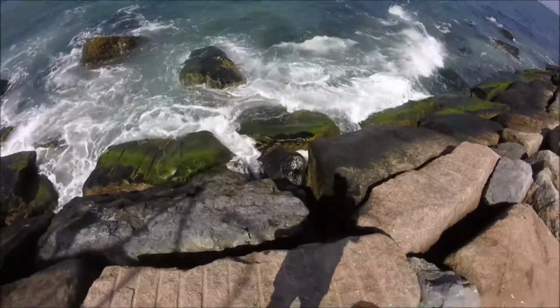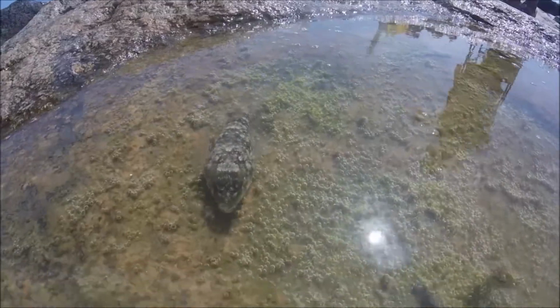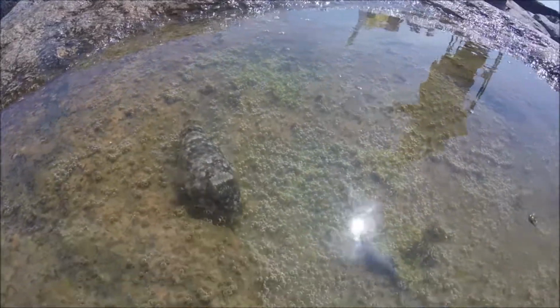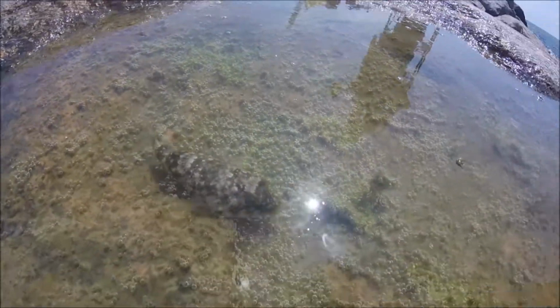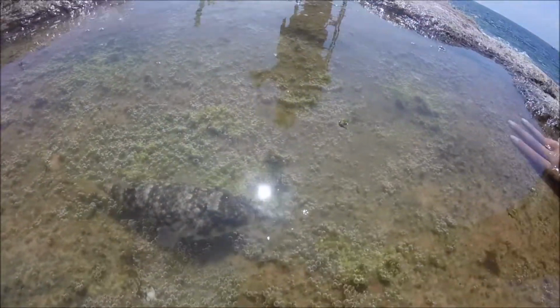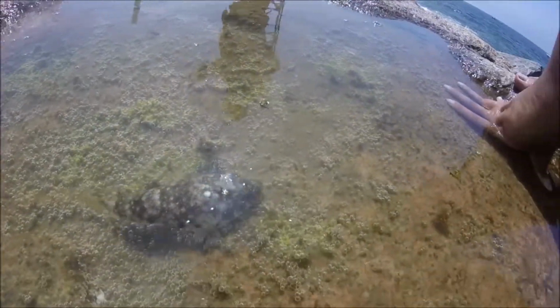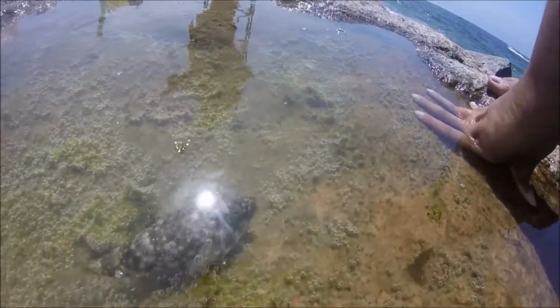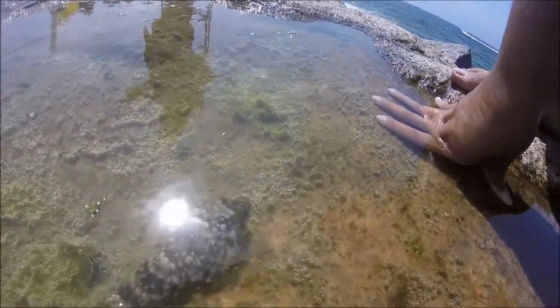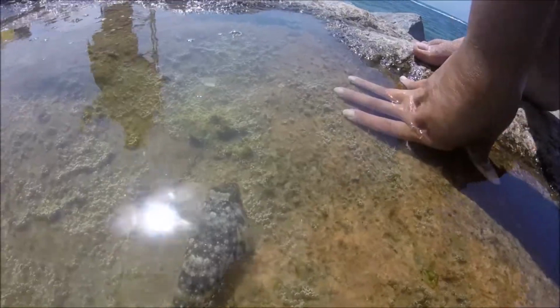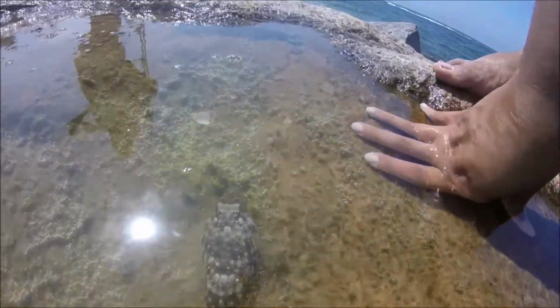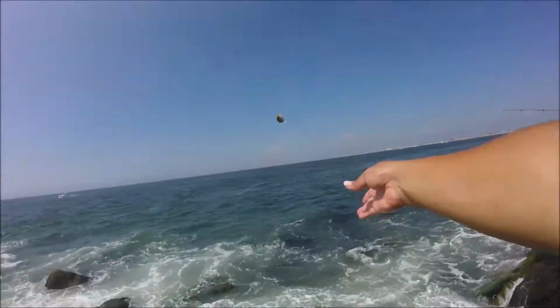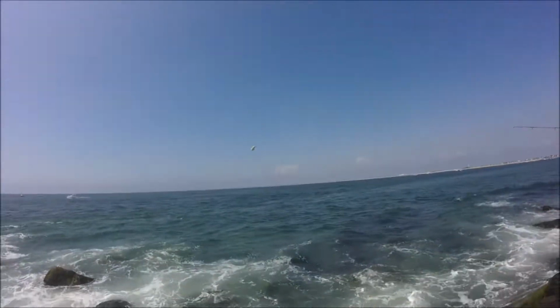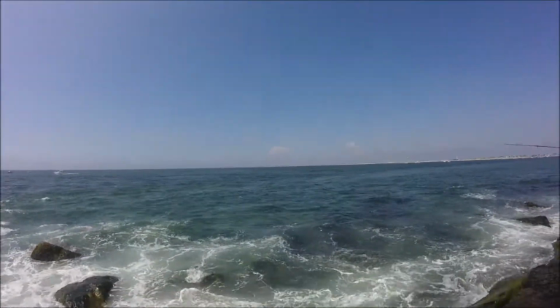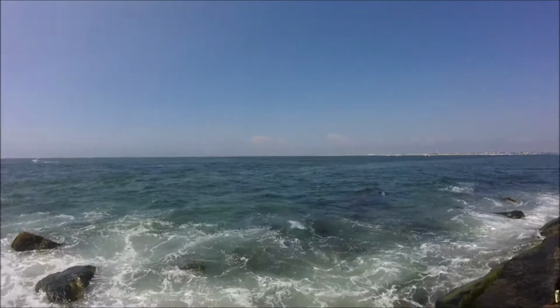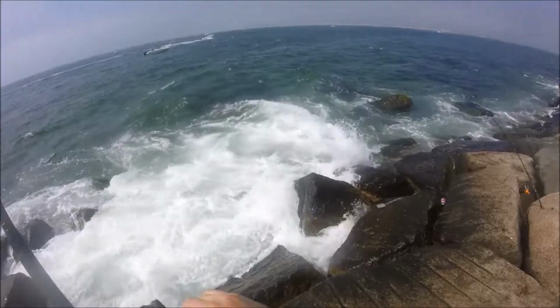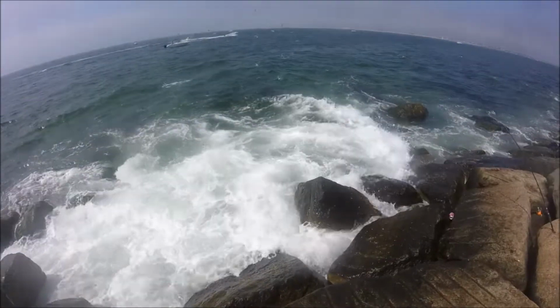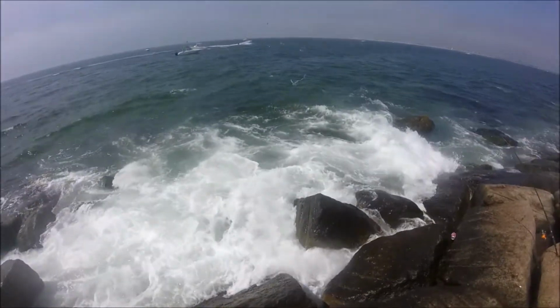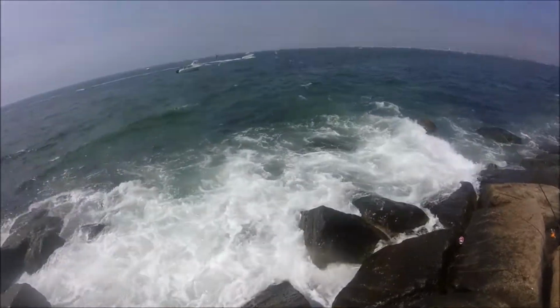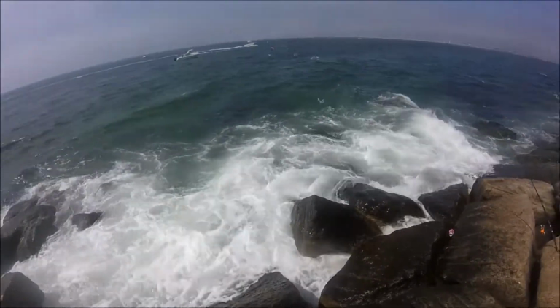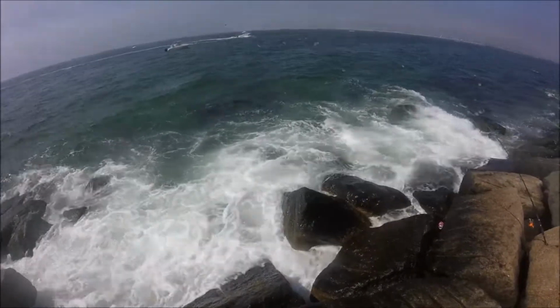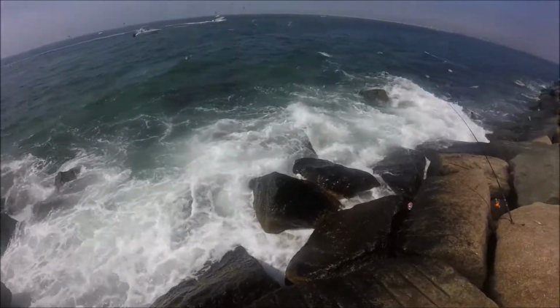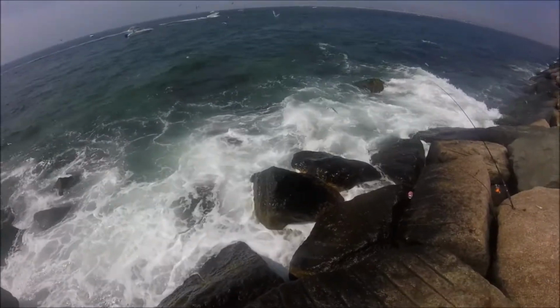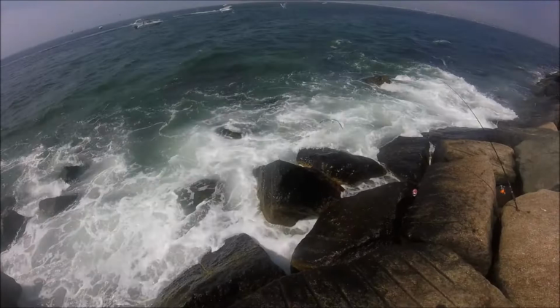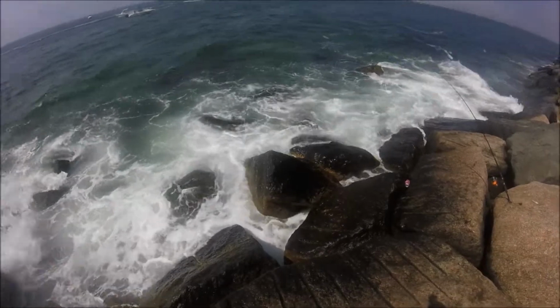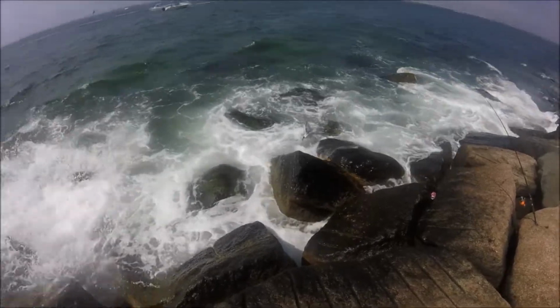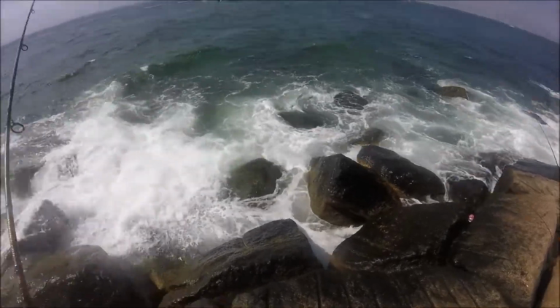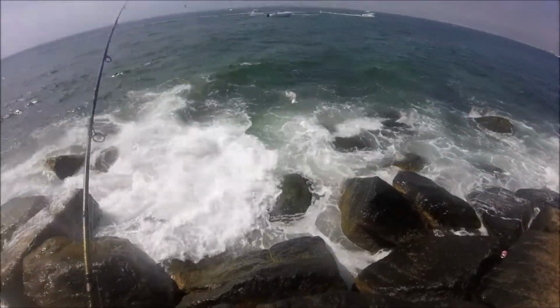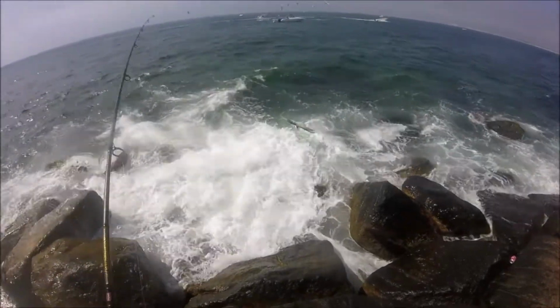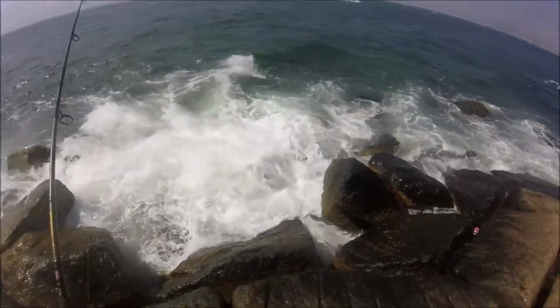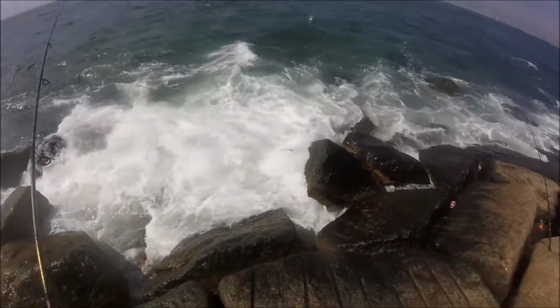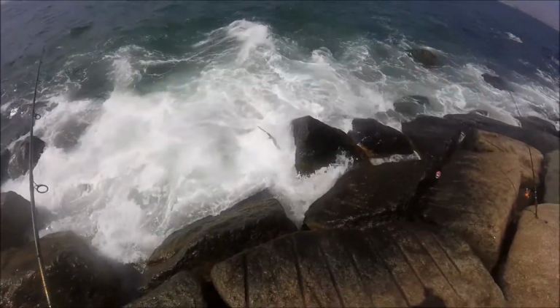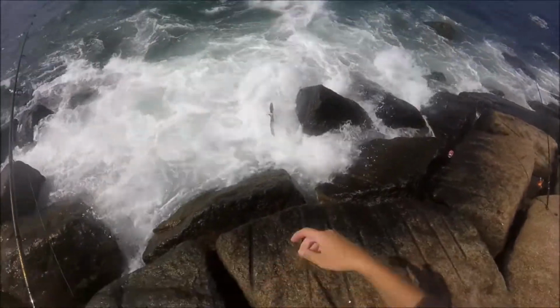We let a pufferfish do a couple laps in a puddle before releasing it and getting on to what we really came here for. On my first cast, a bird hit my lure before it even hit the water and got hooked. Fortunately, it came off on its own before I had to handle it.